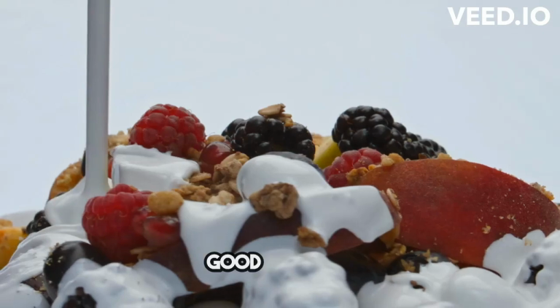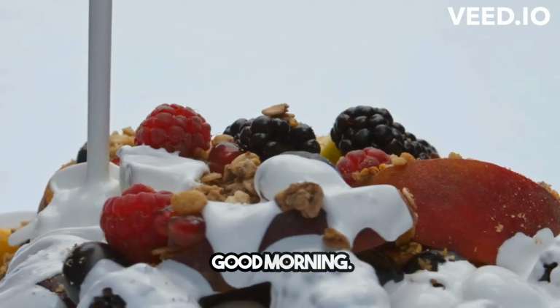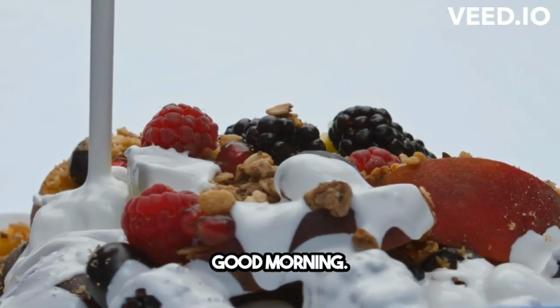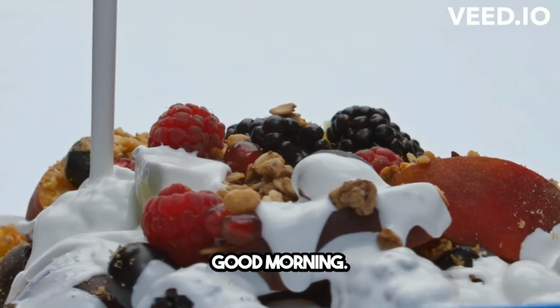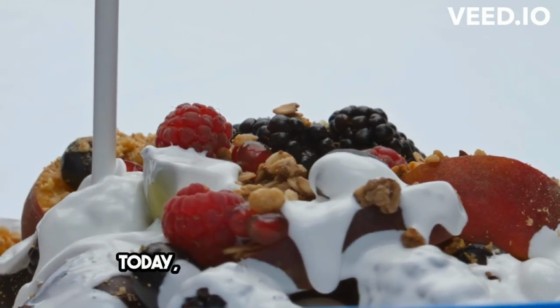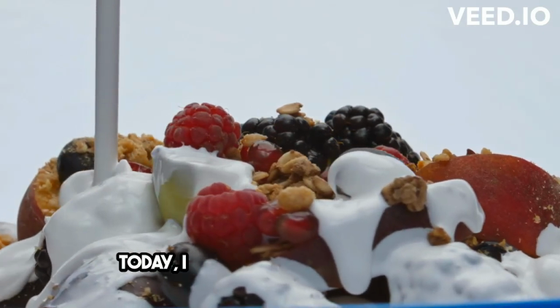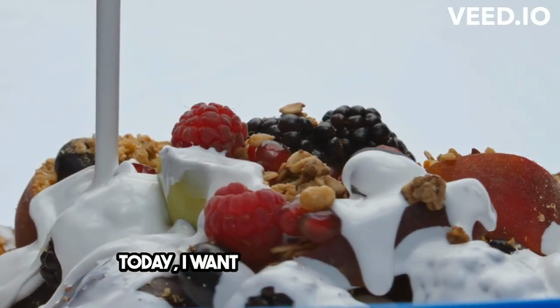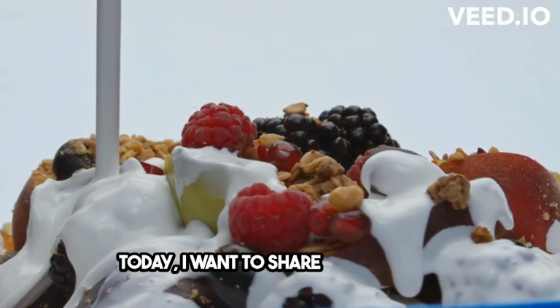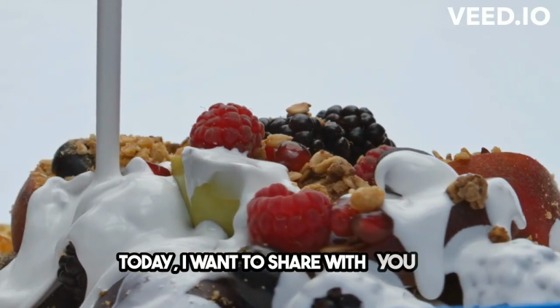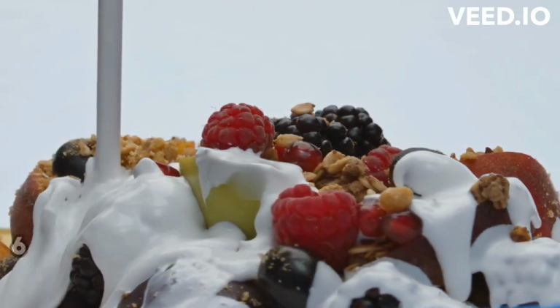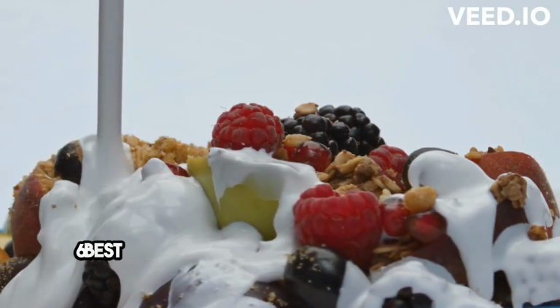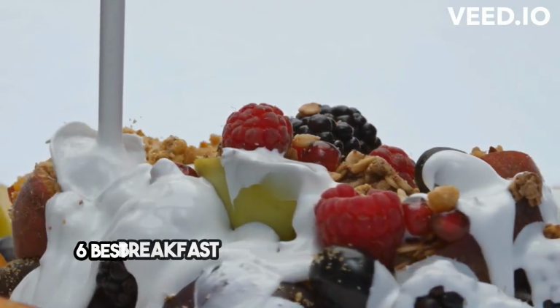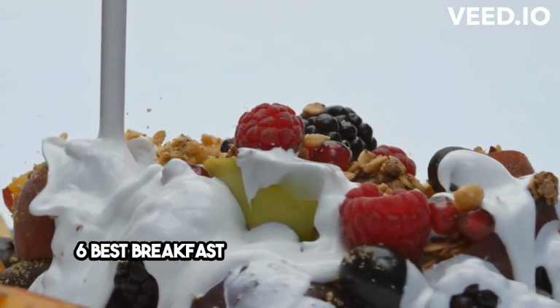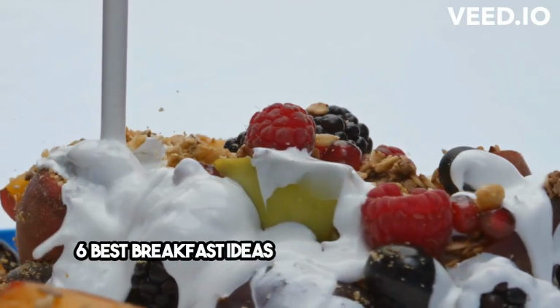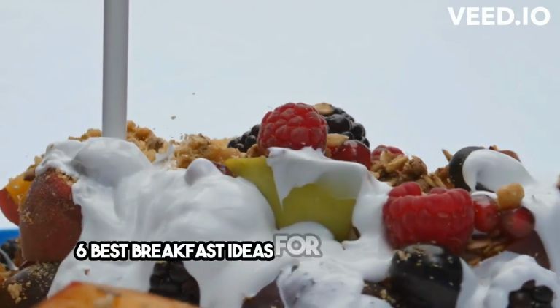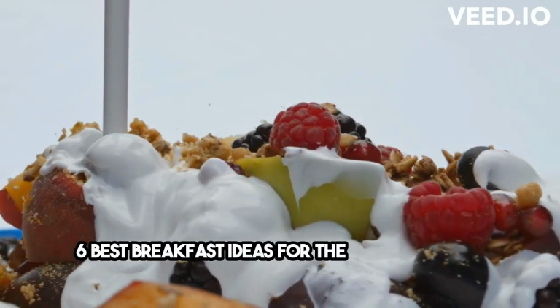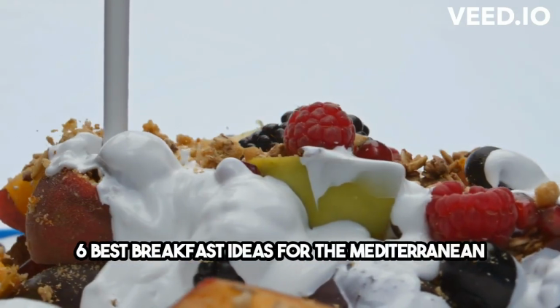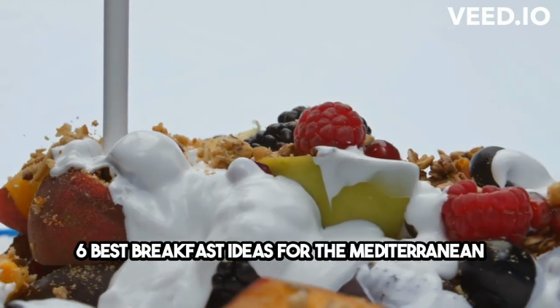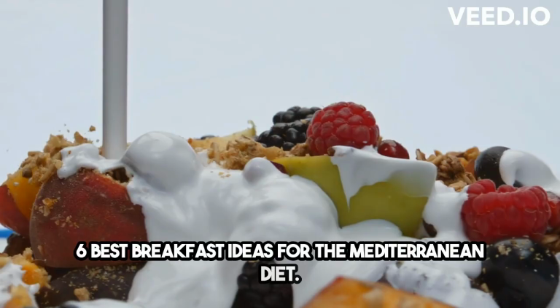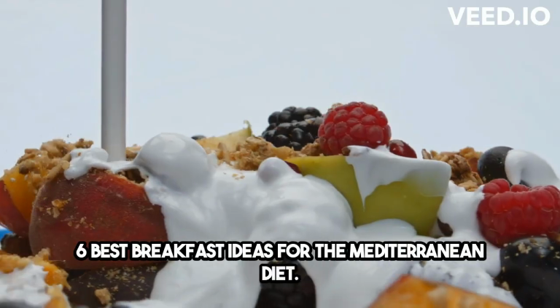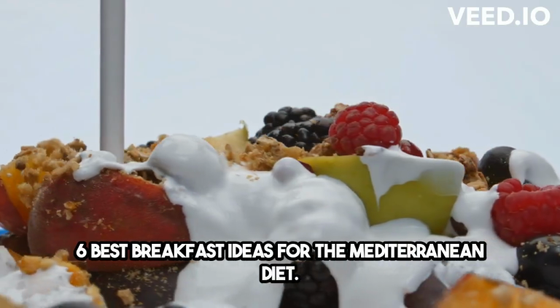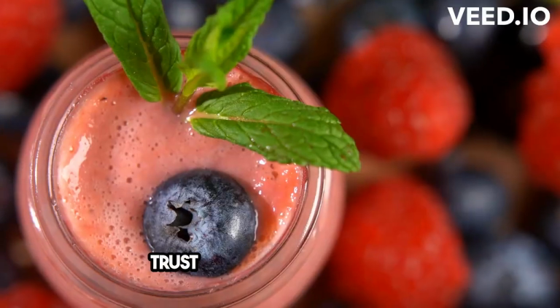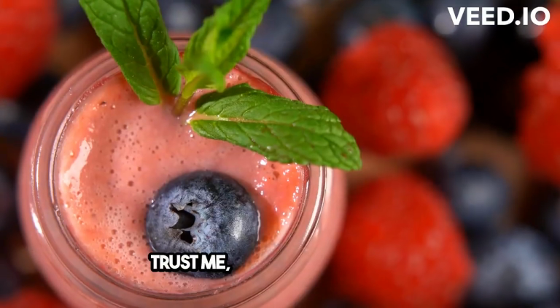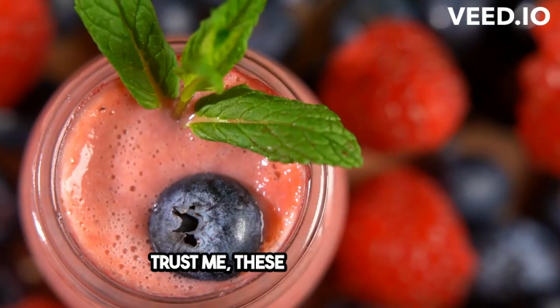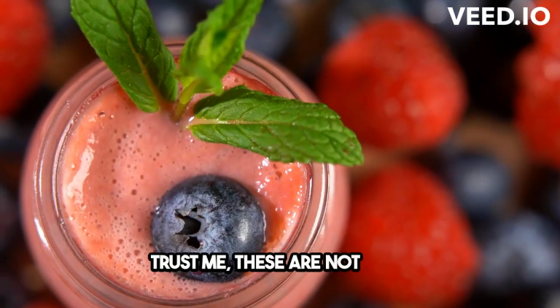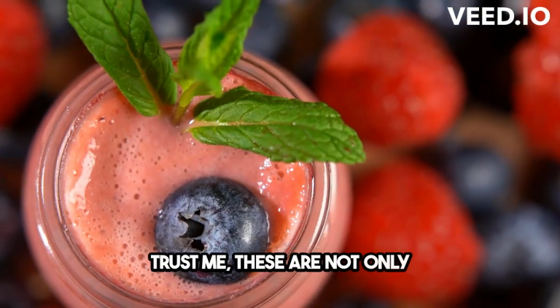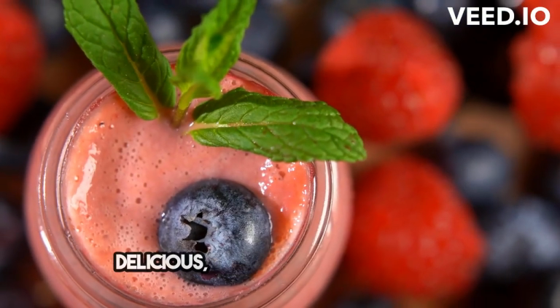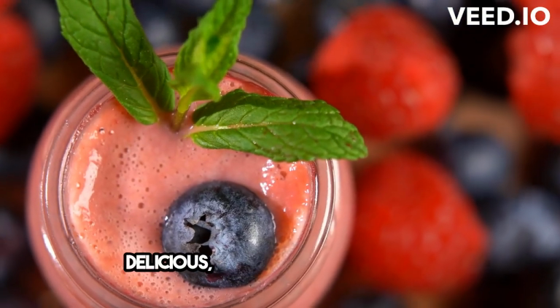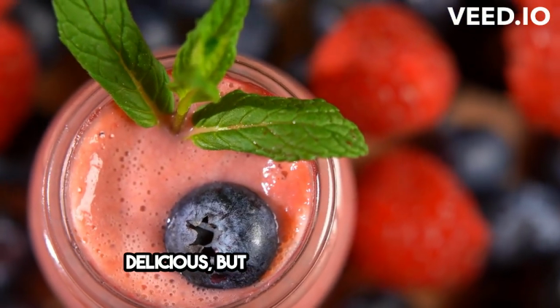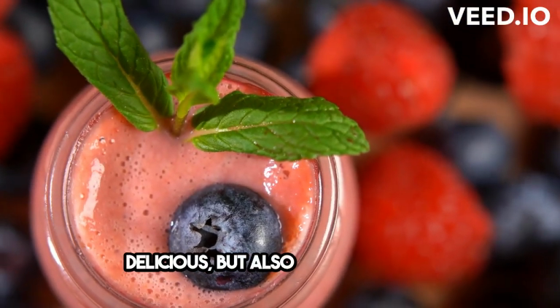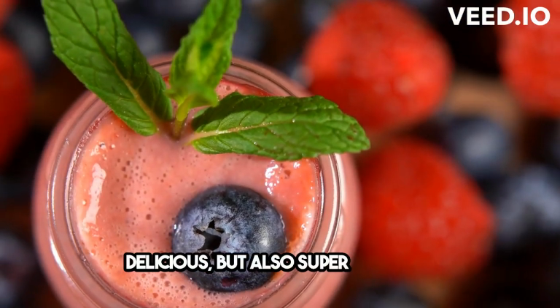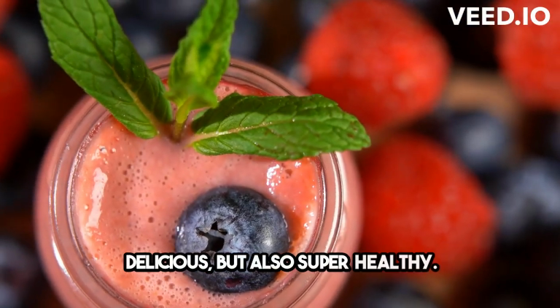Good morning! Today, I want to share with you the 6 best breakfast ideas for the Mediterranean diet. Trust me, these are not only delicious, but also super healthy.